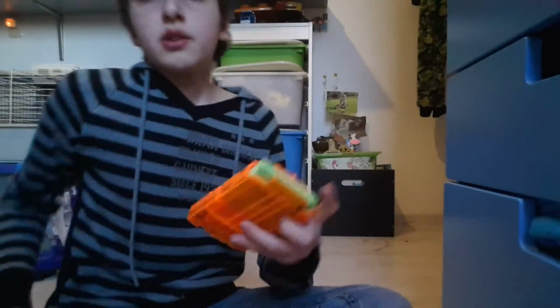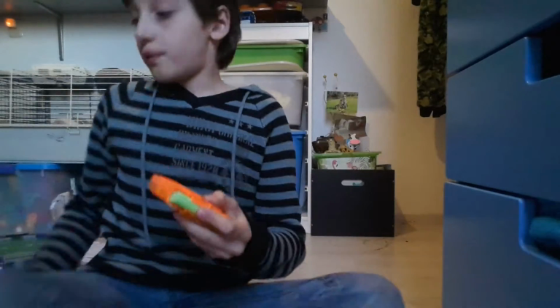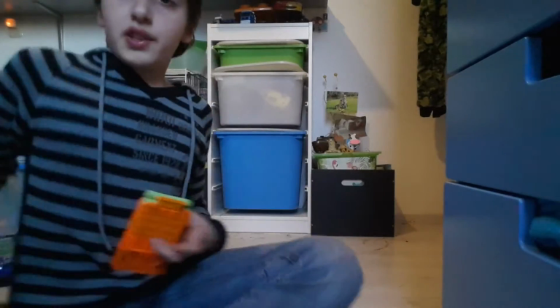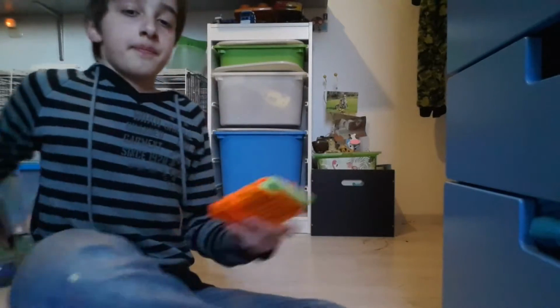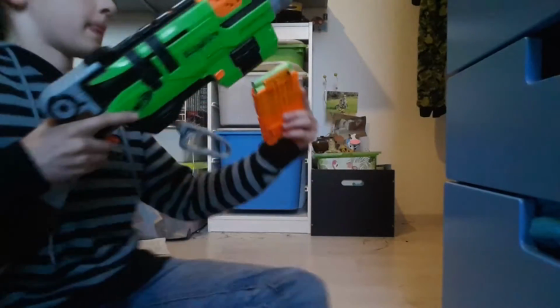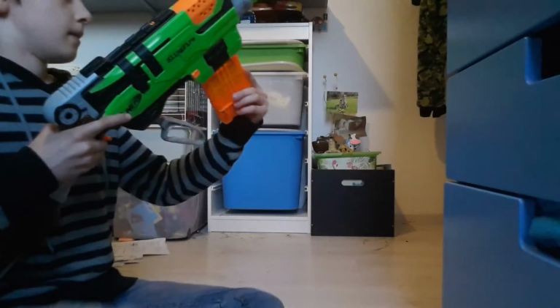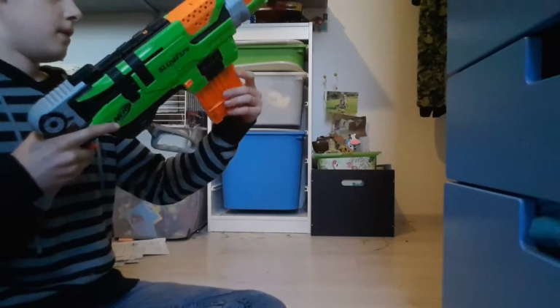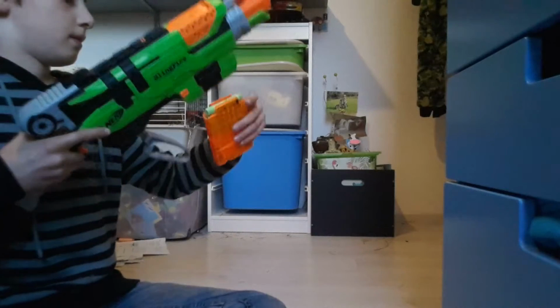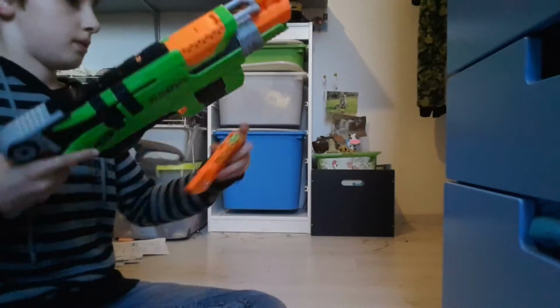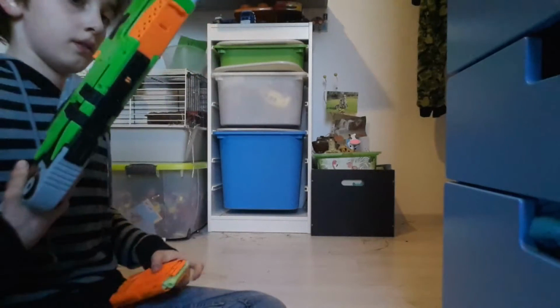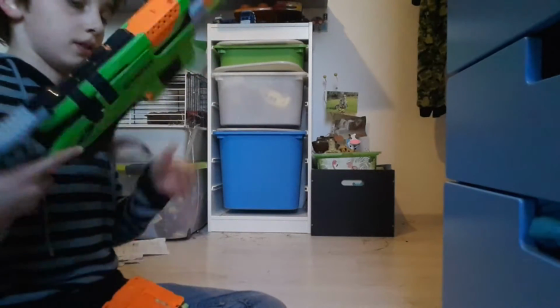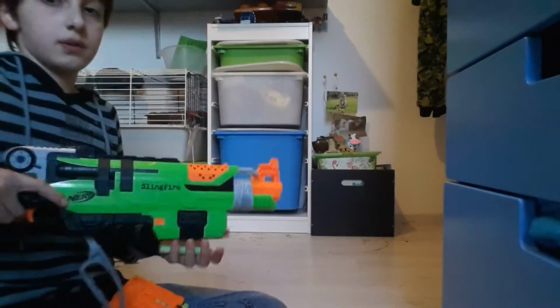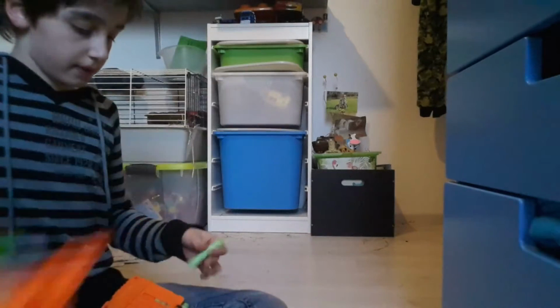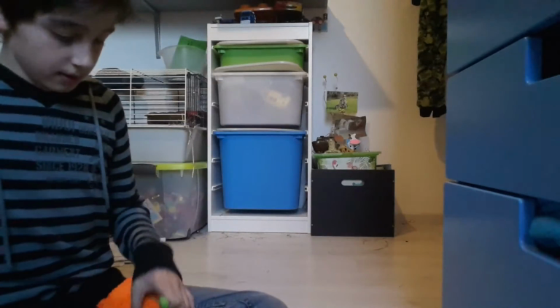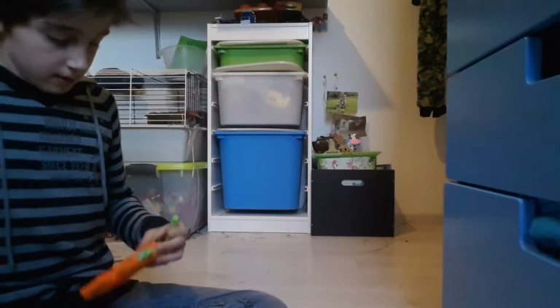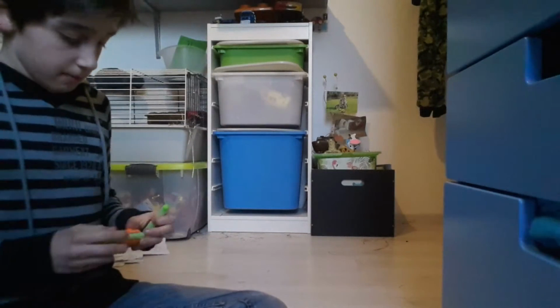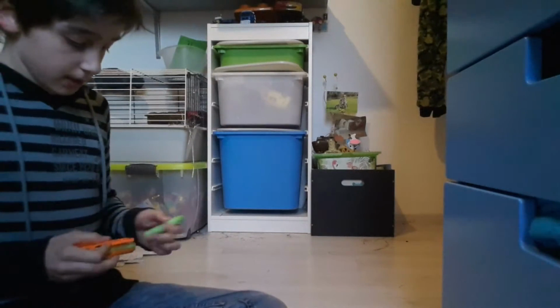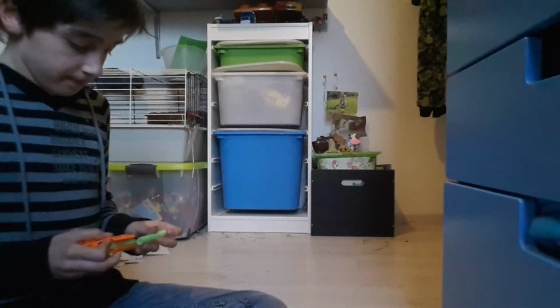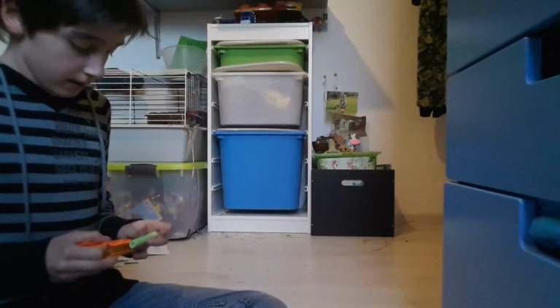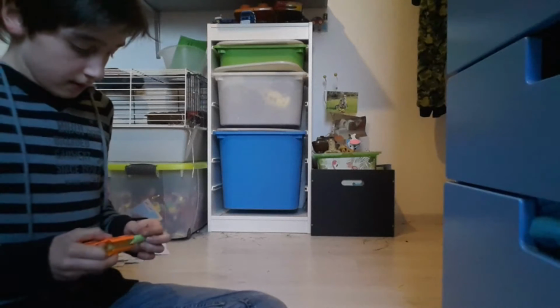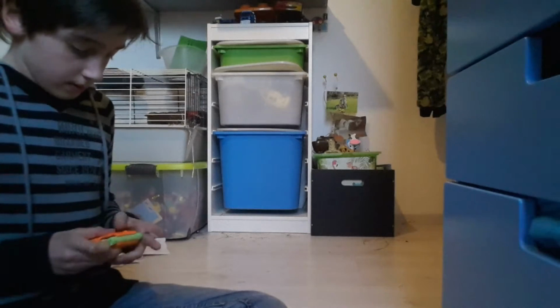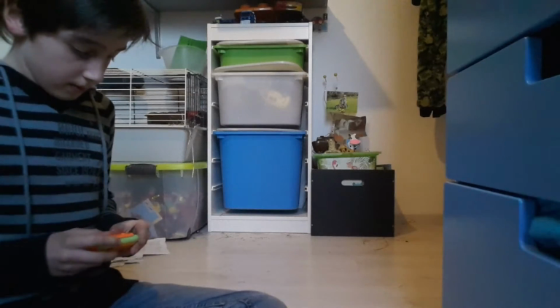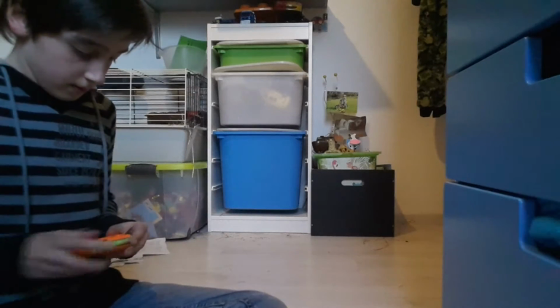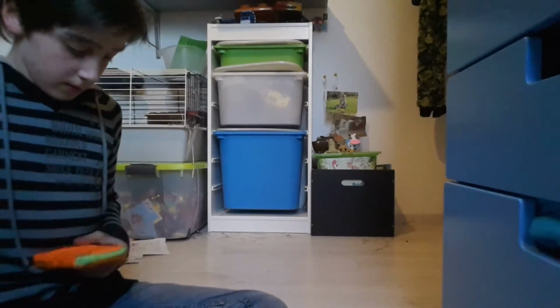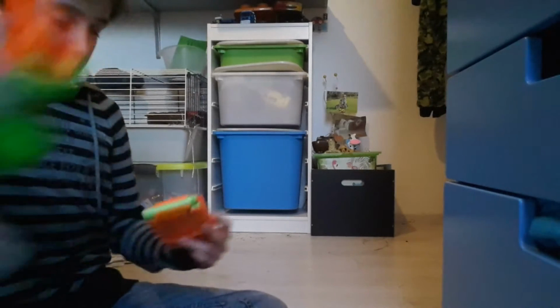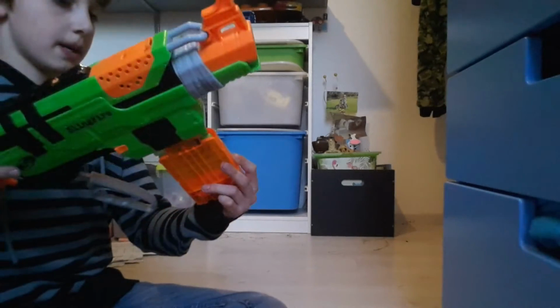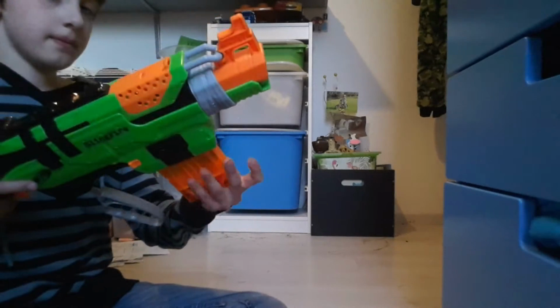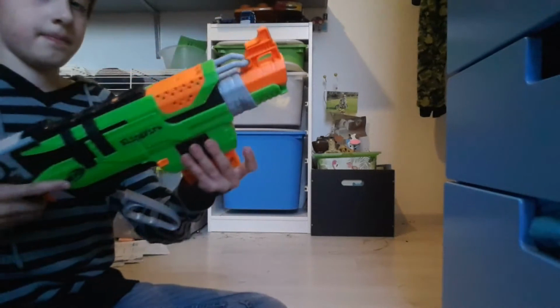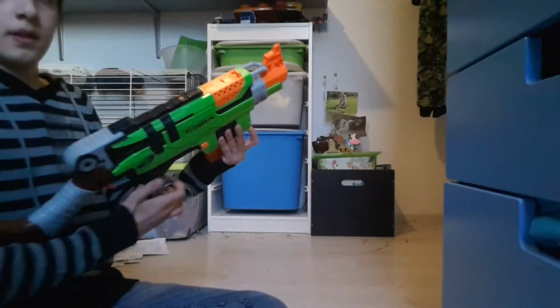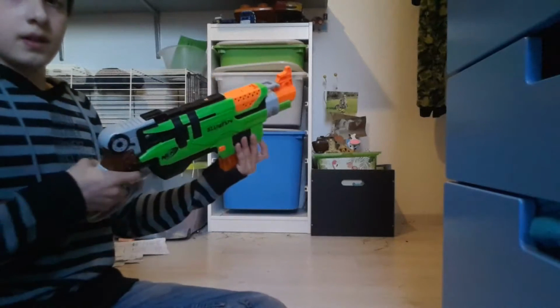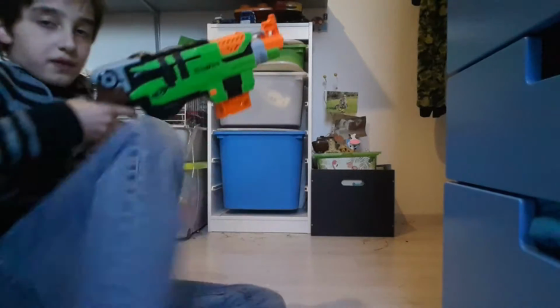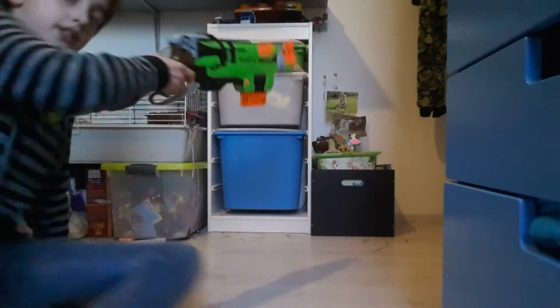Let's now fire the gun. One bullet fell in — put it in good. Let's now put the mag in and fire this gun.